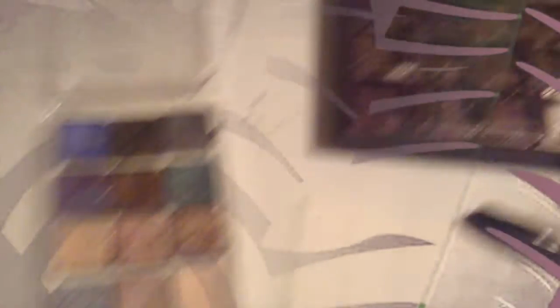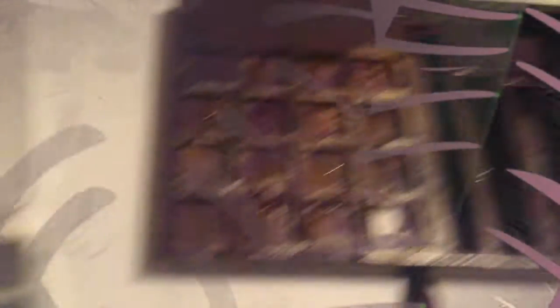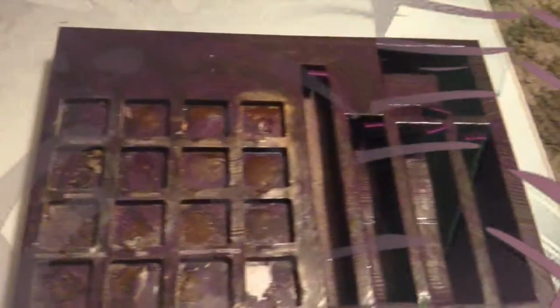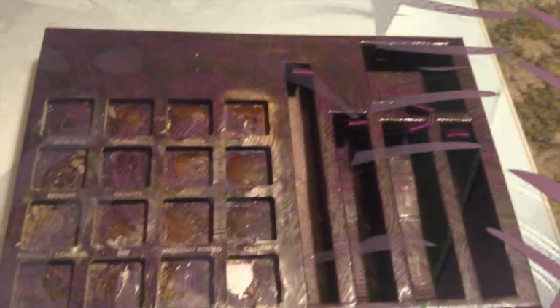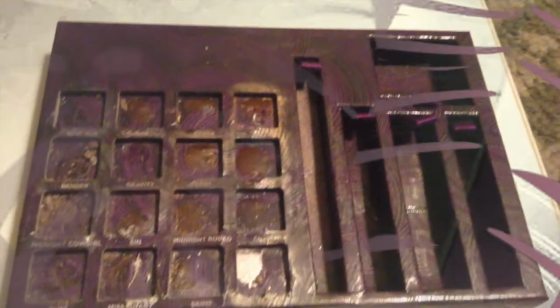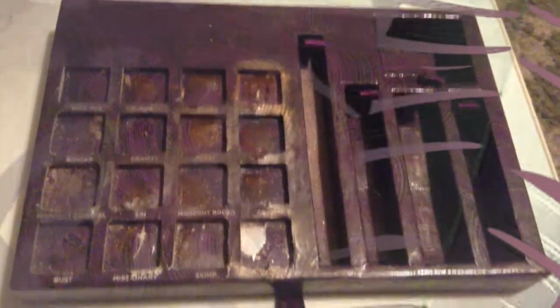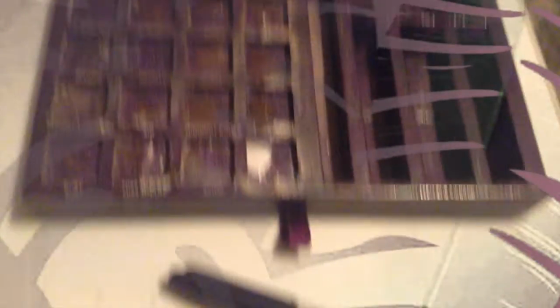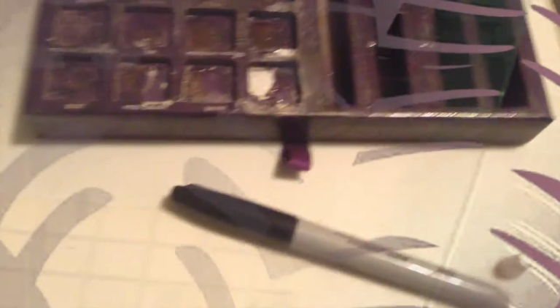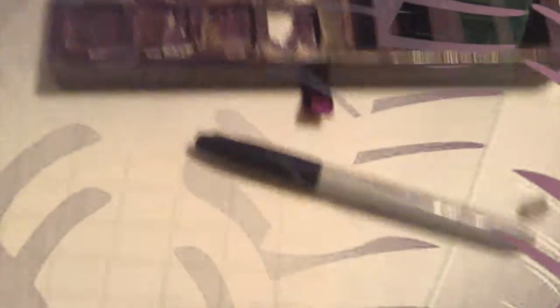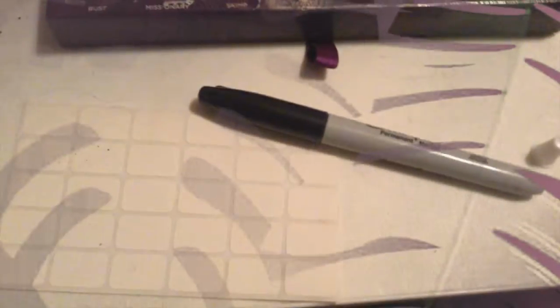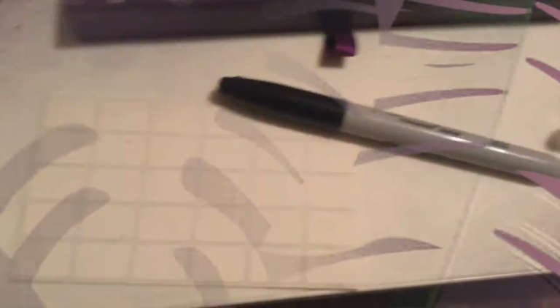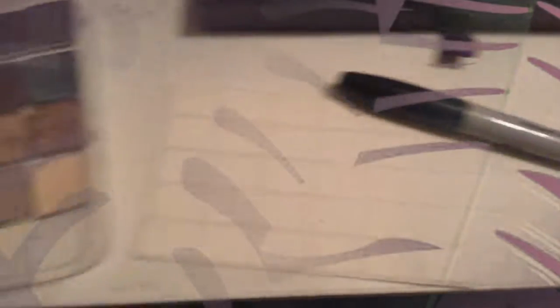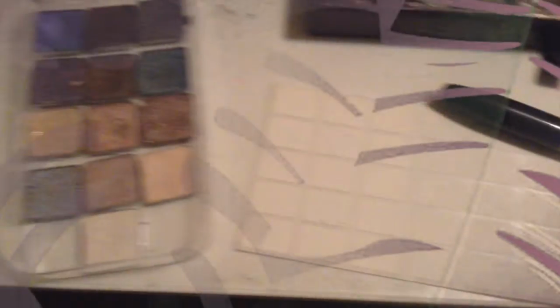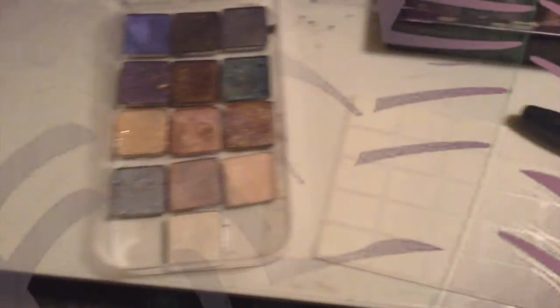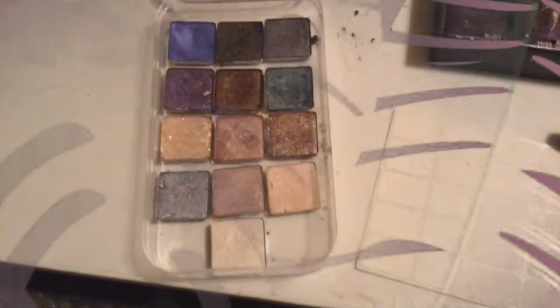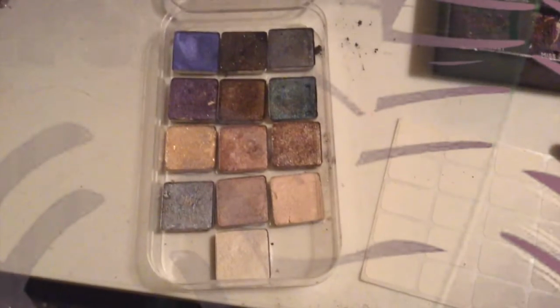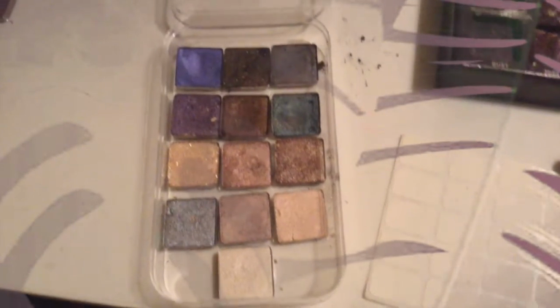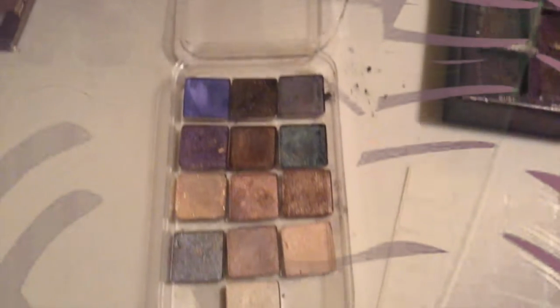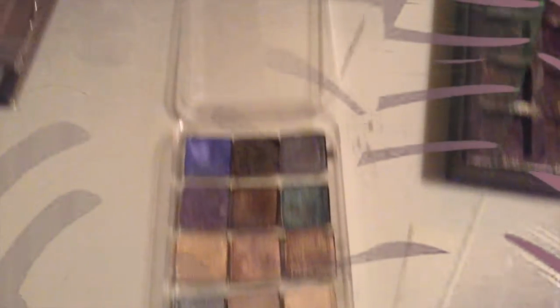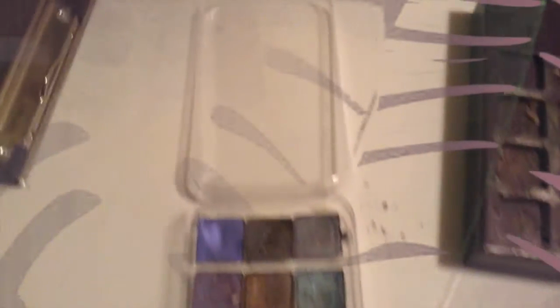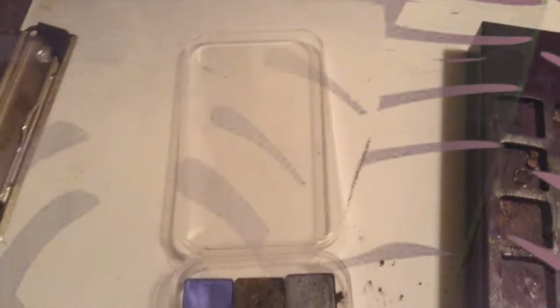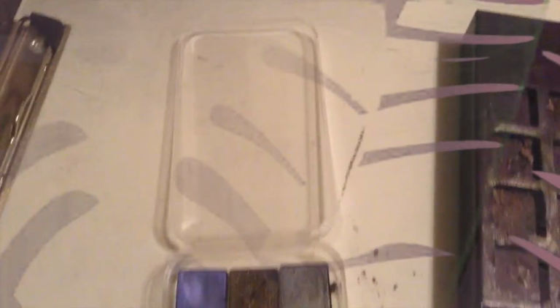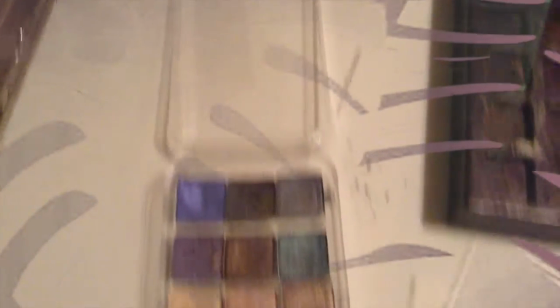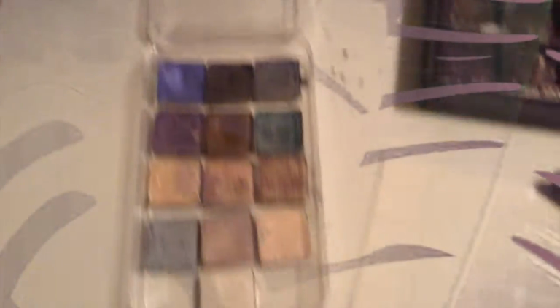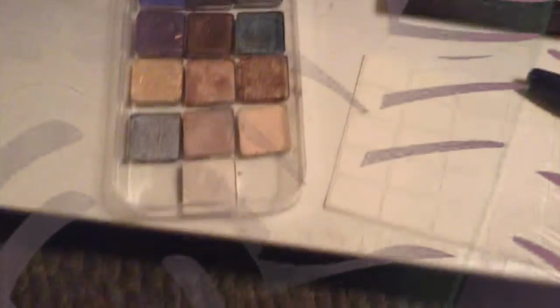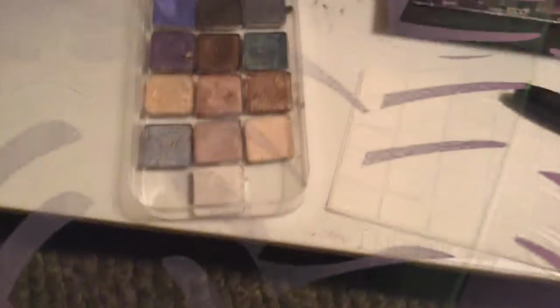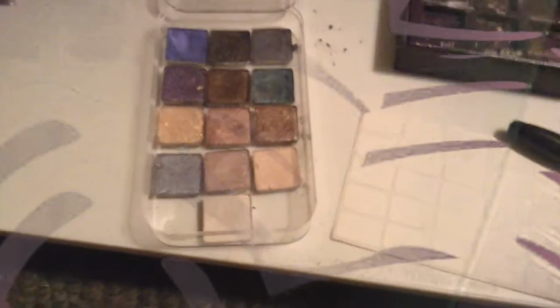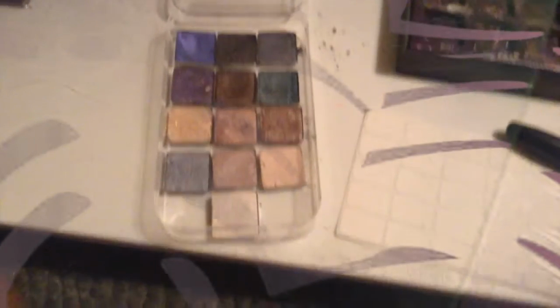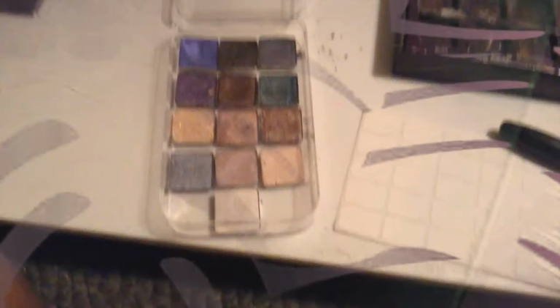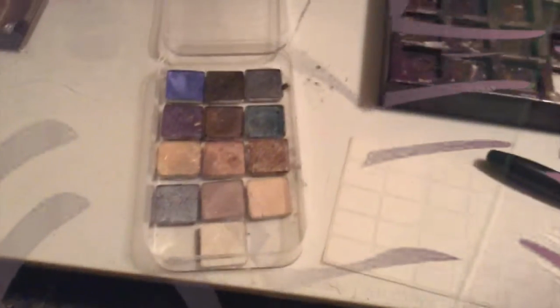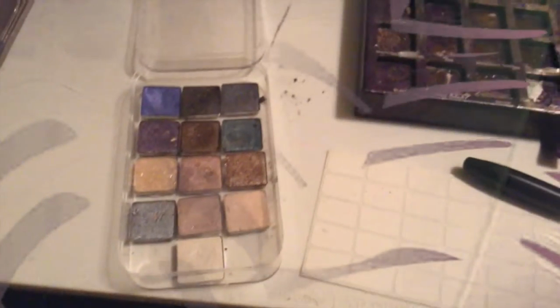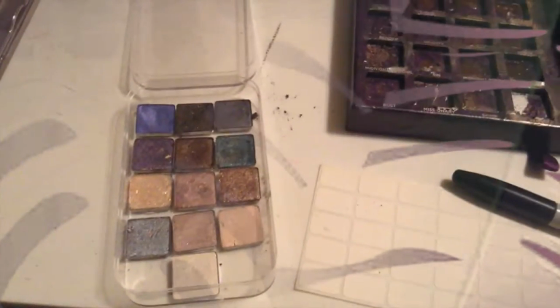Hey everyone, I'm going to show you how you can depot your makeup from an old makeup bin to a new smaller makeup container. So if you're interested, please stay tuned.